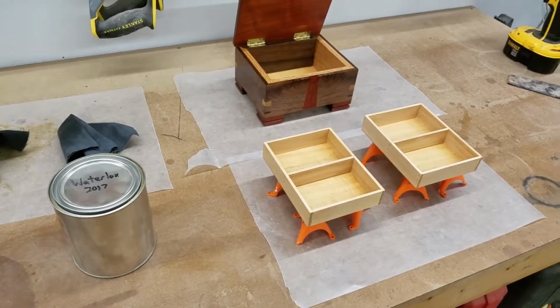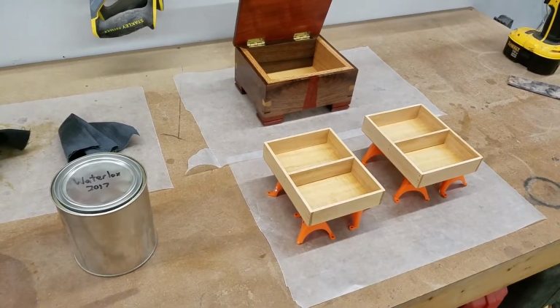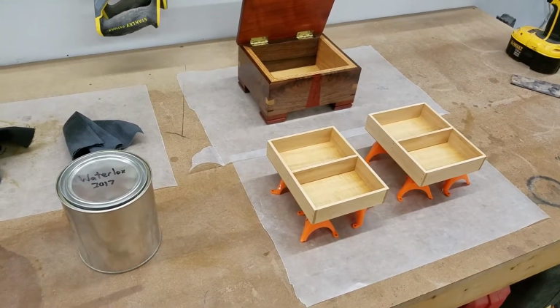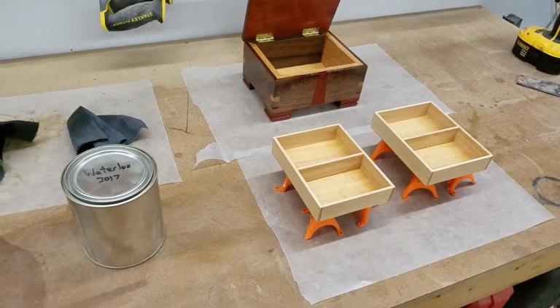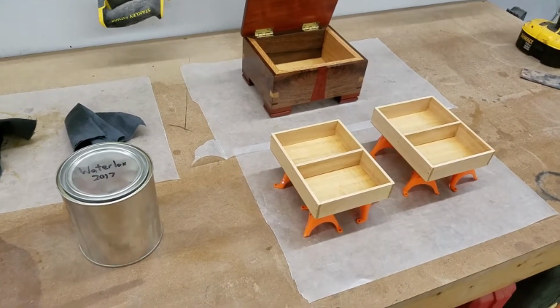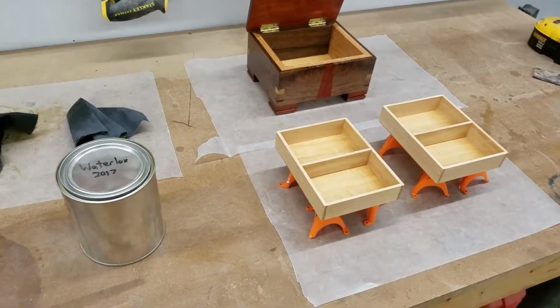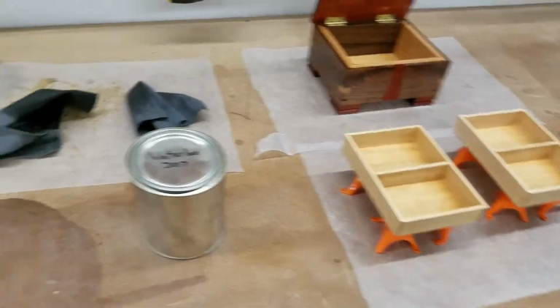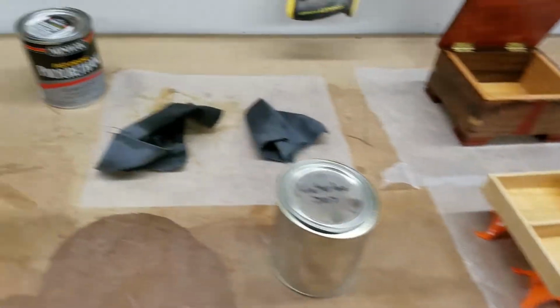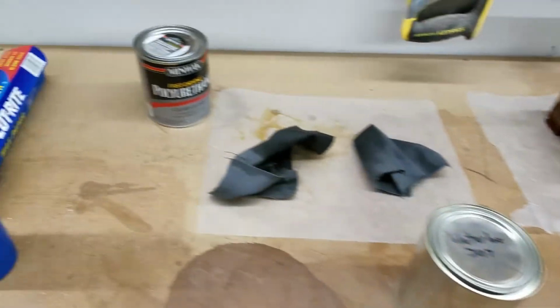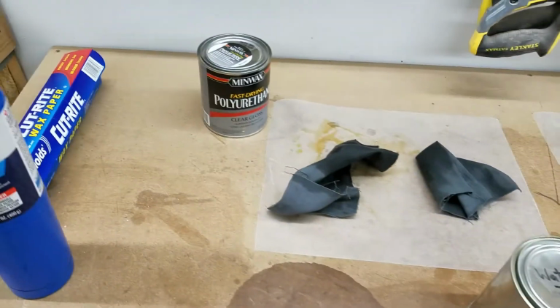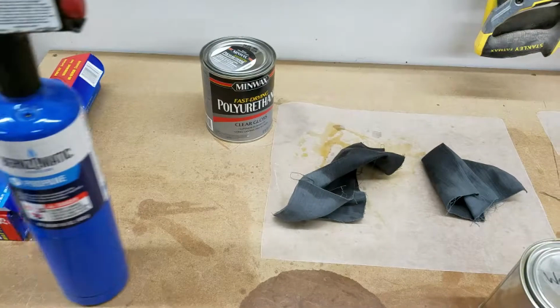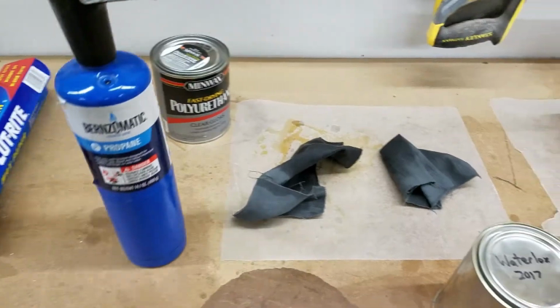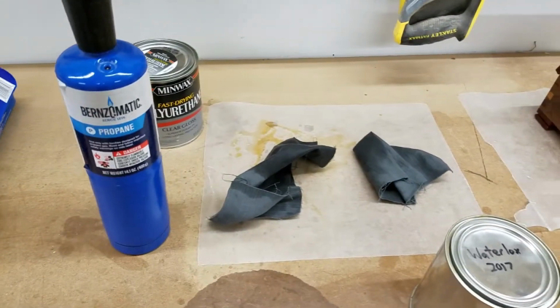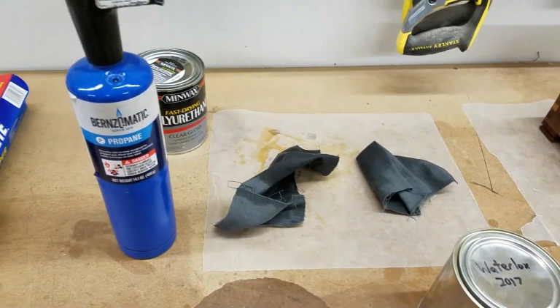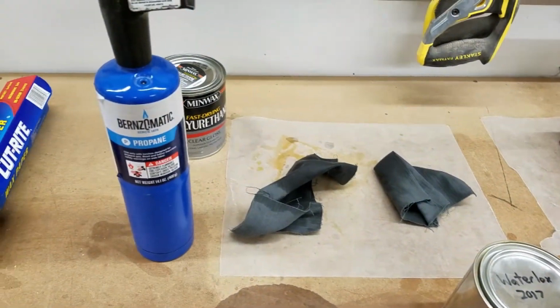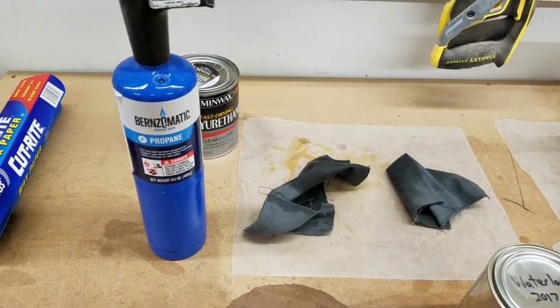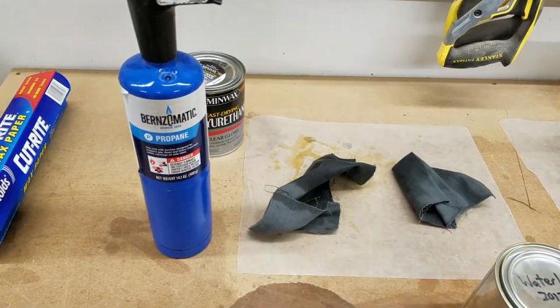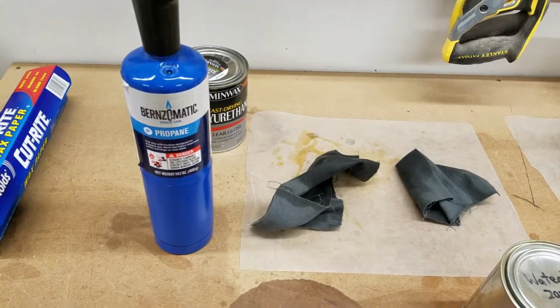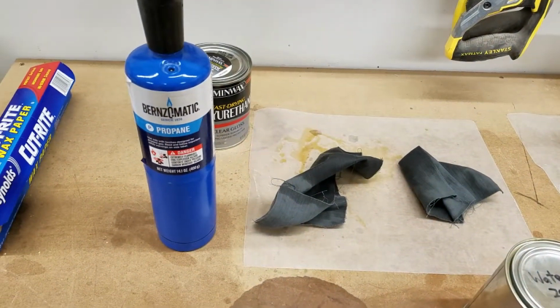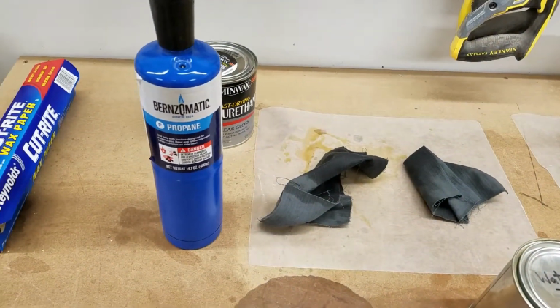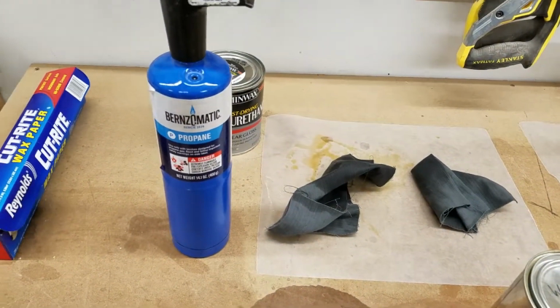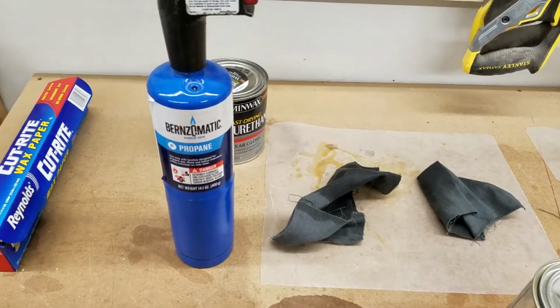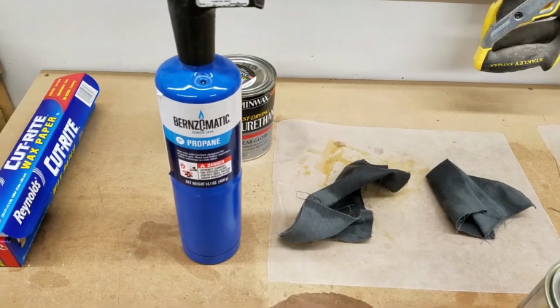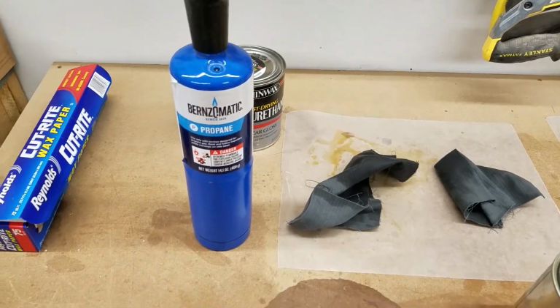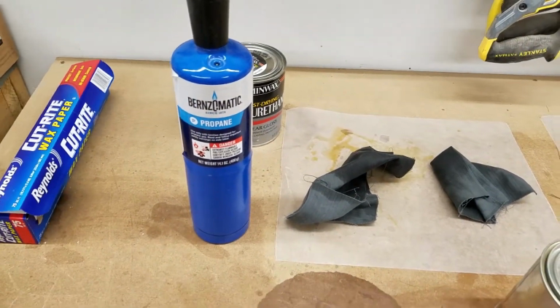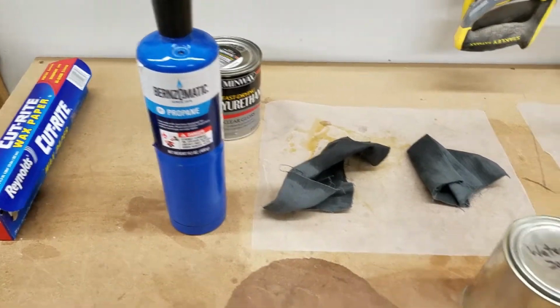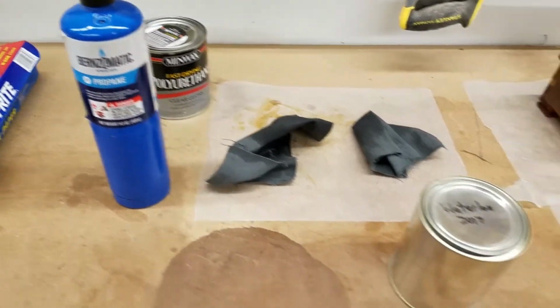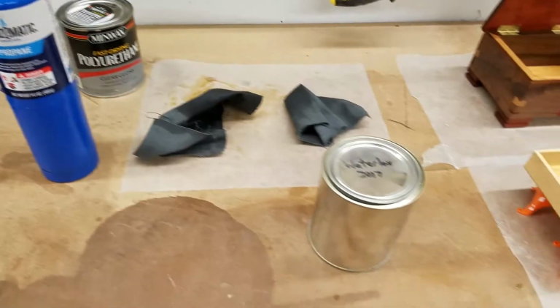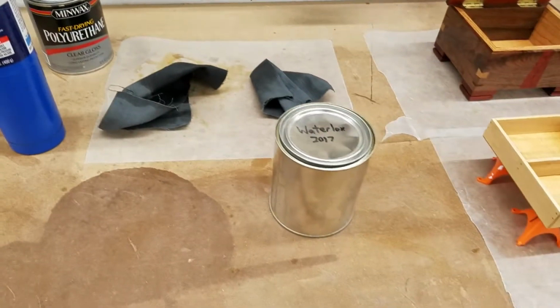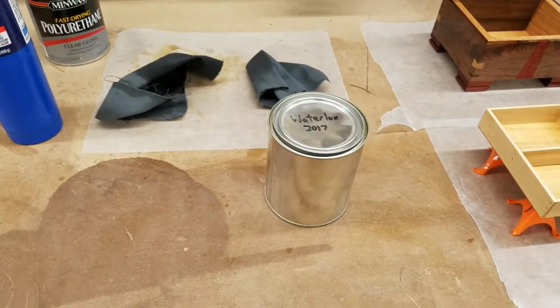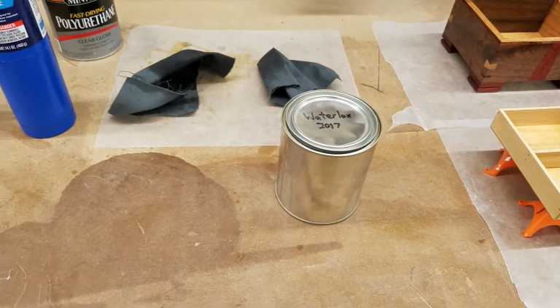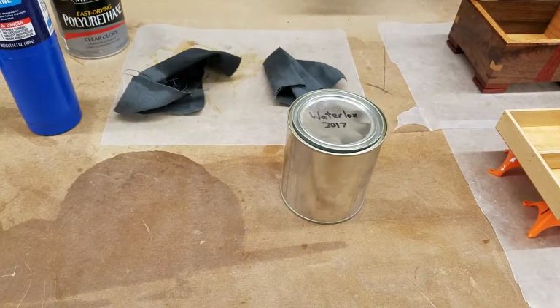So what to do? I reached for my can of propane. That's right — propane. Propane is not made of oxygen and therefore it will prevent your finishes from gelling over.